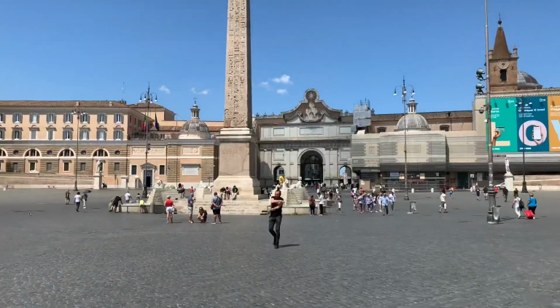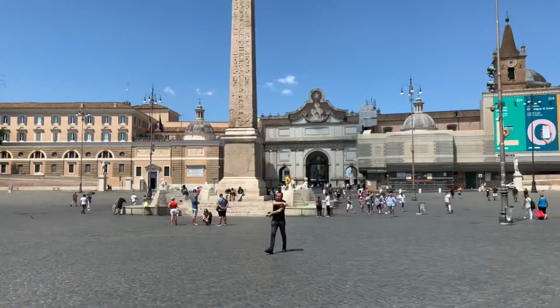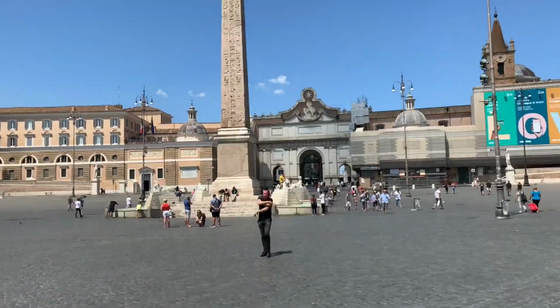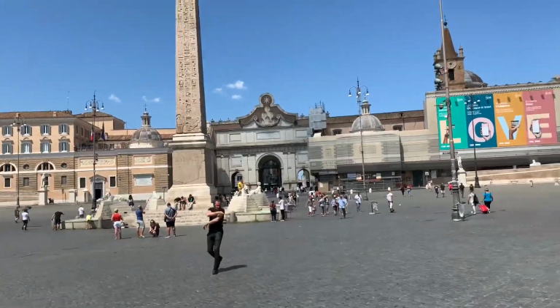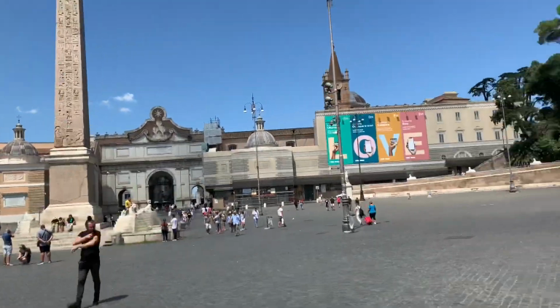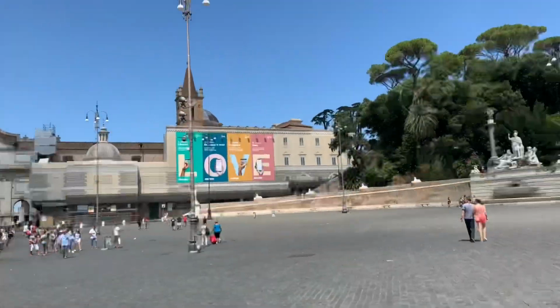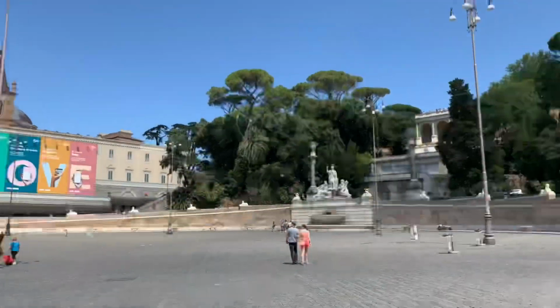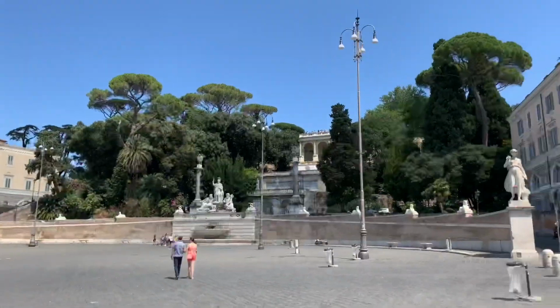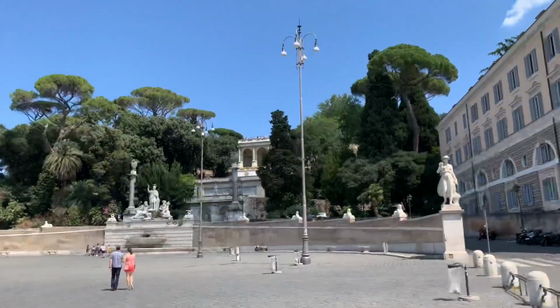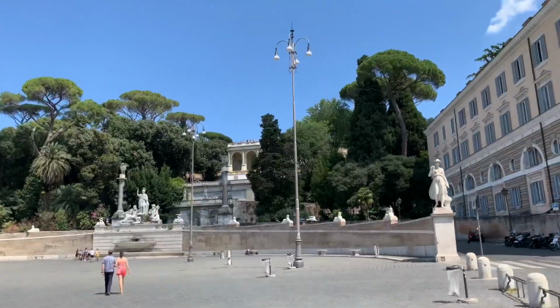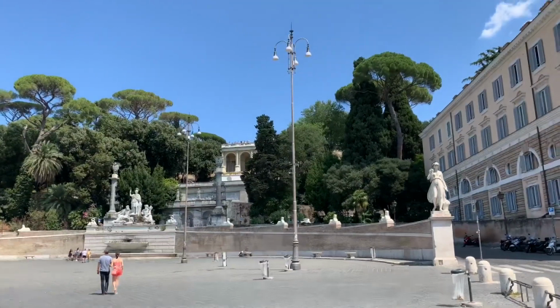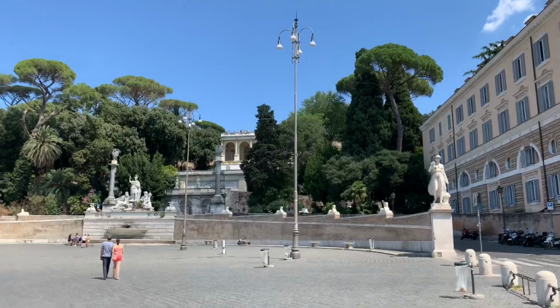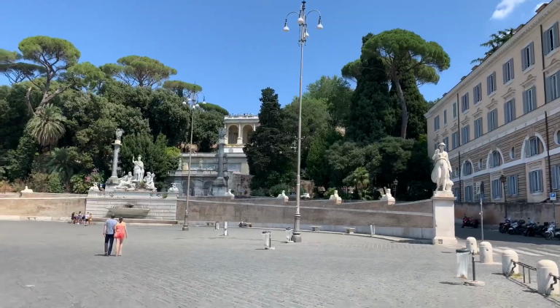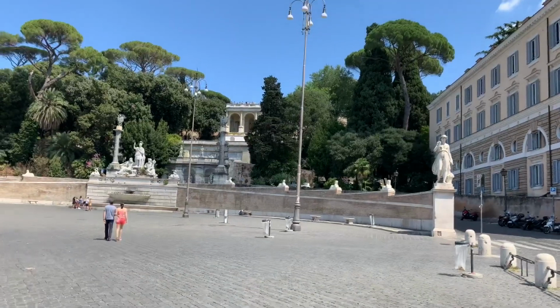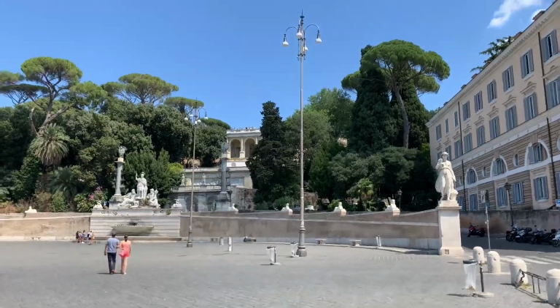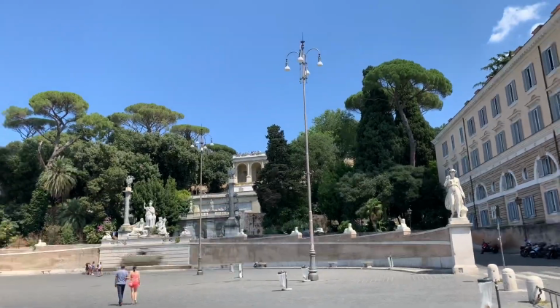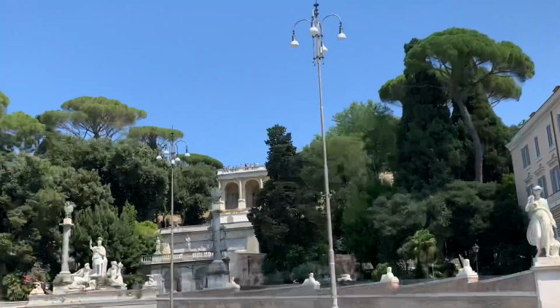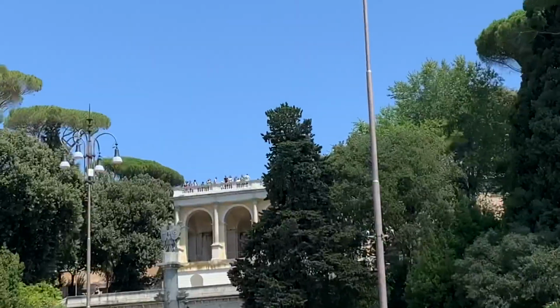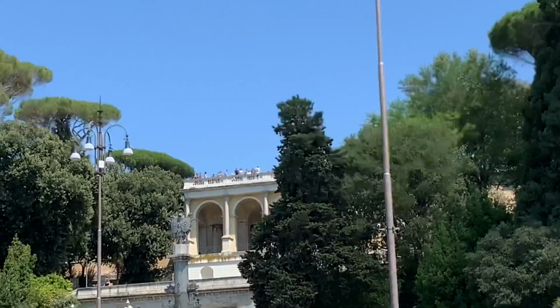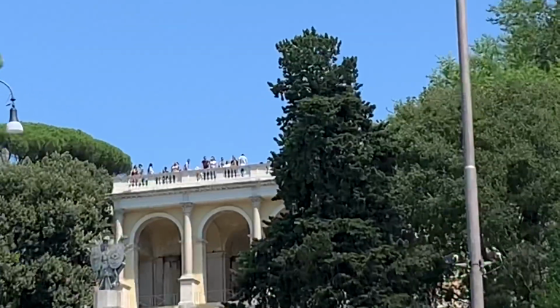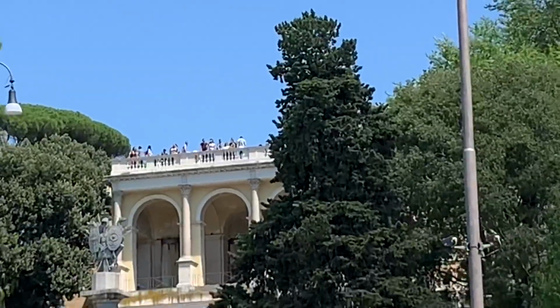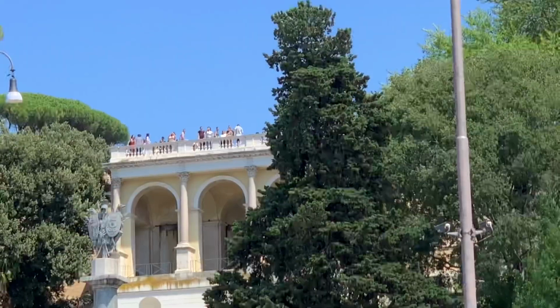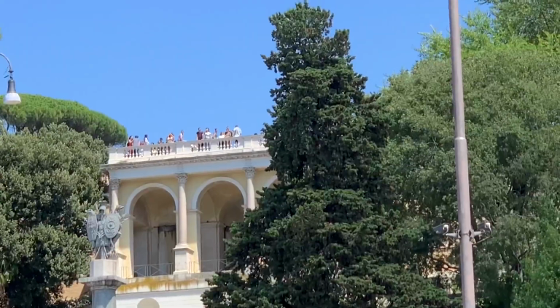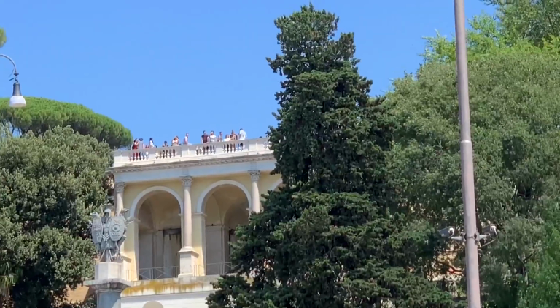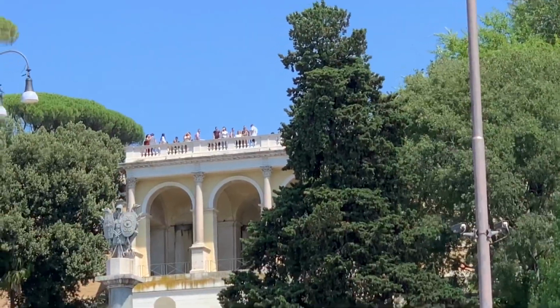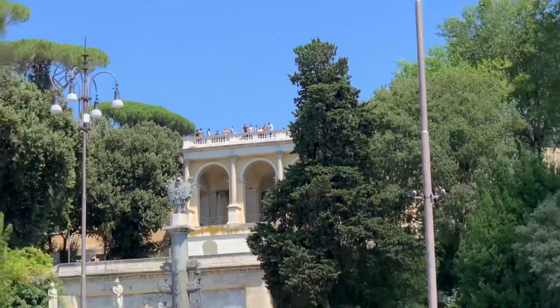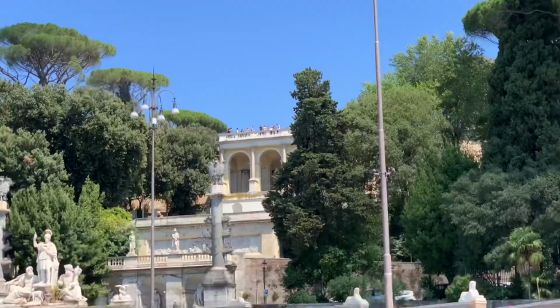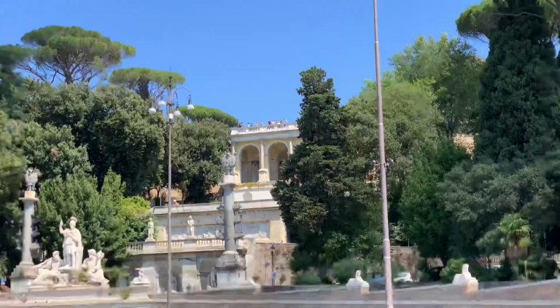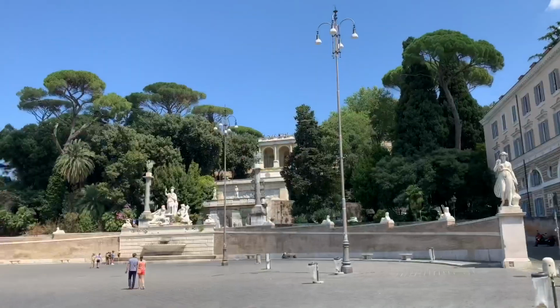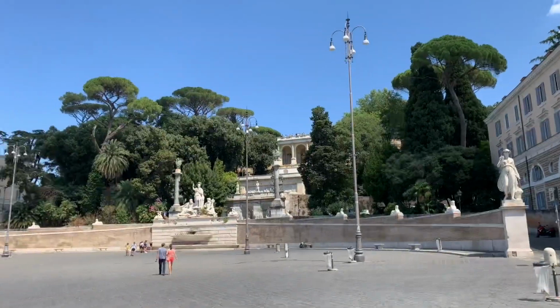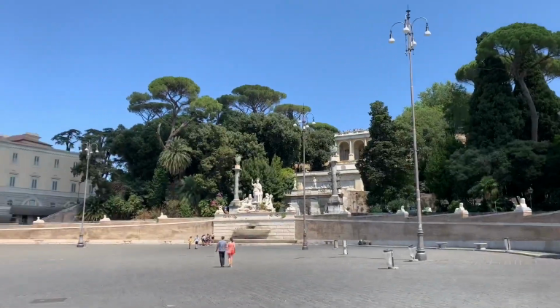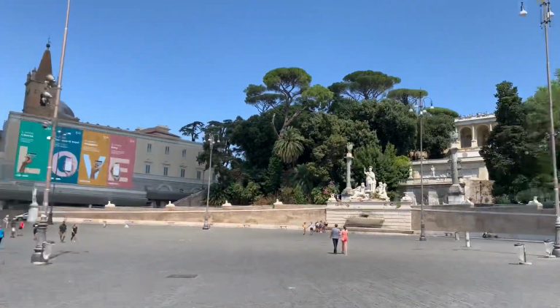The park to the right of me up there — you can see those people standing way up there — that goes to the Borghese, which is one of the best museums in town.